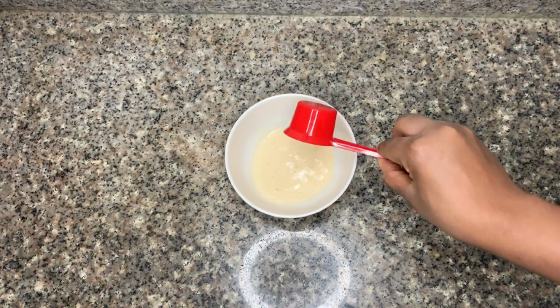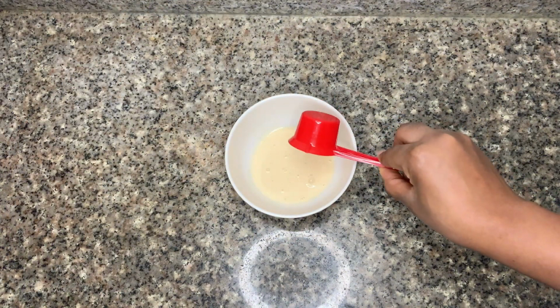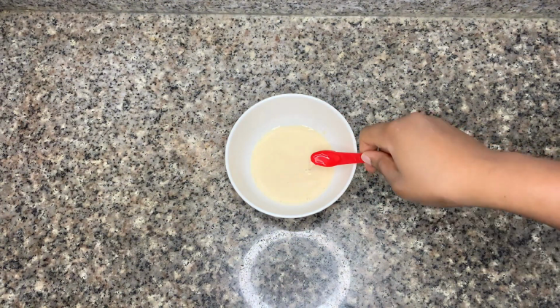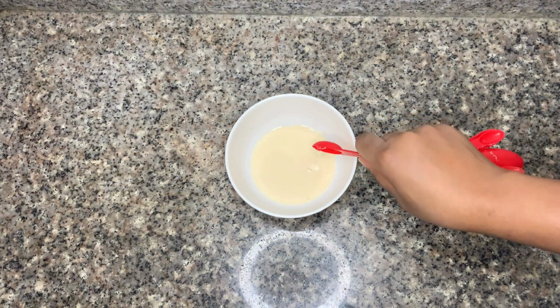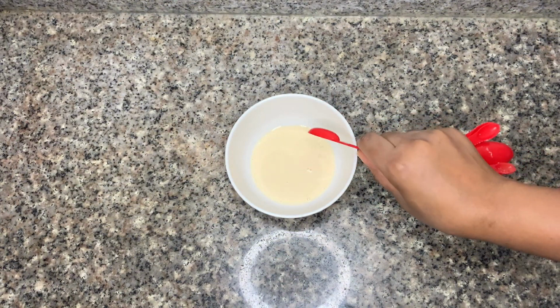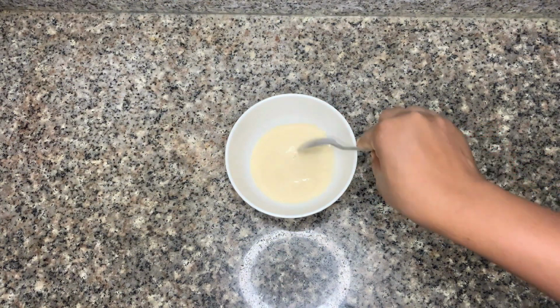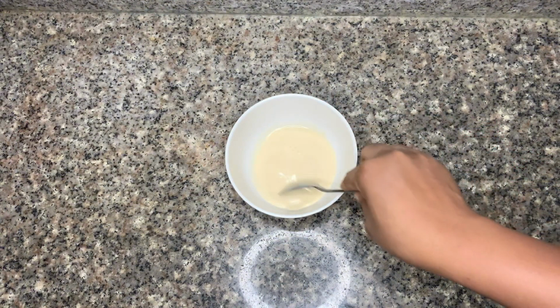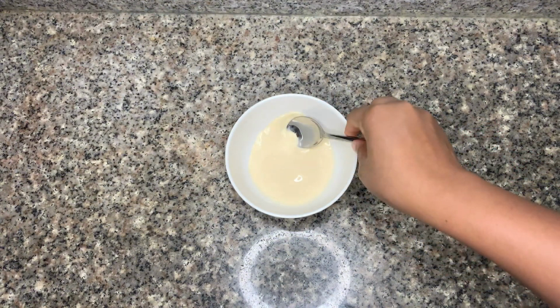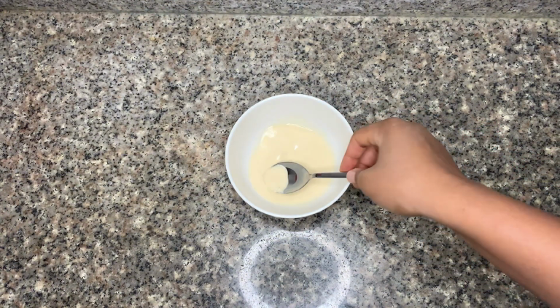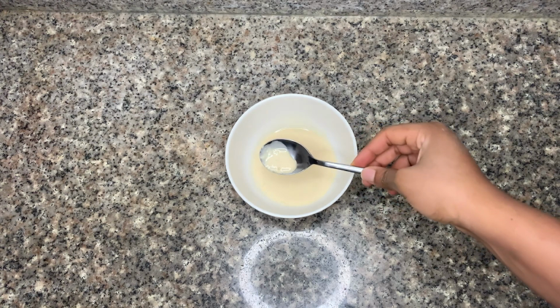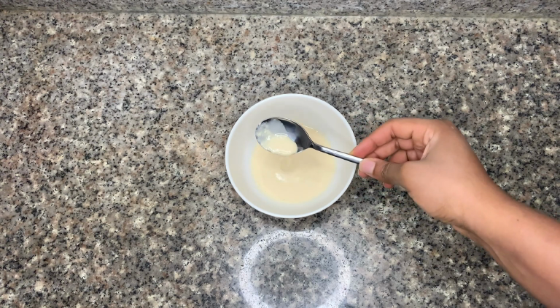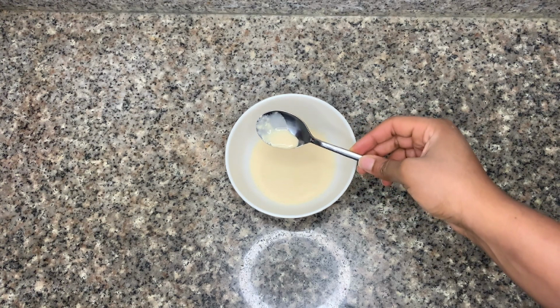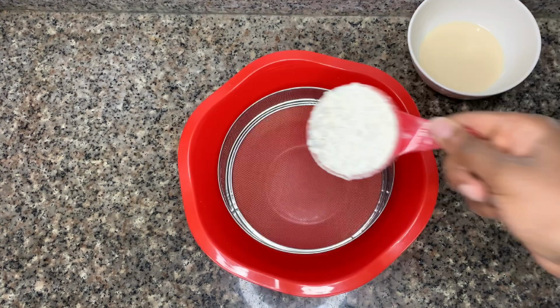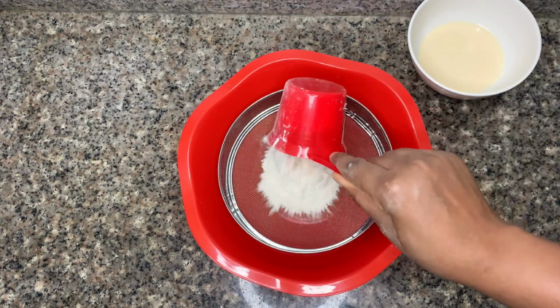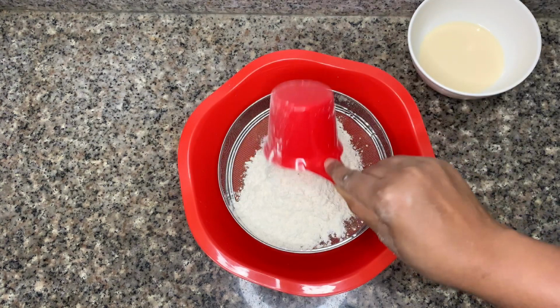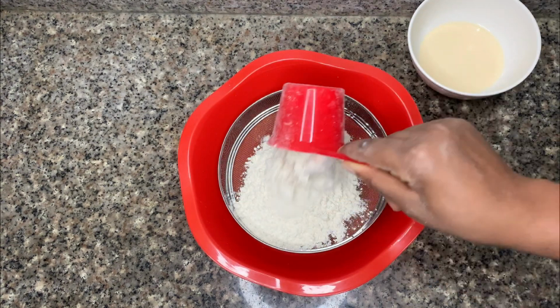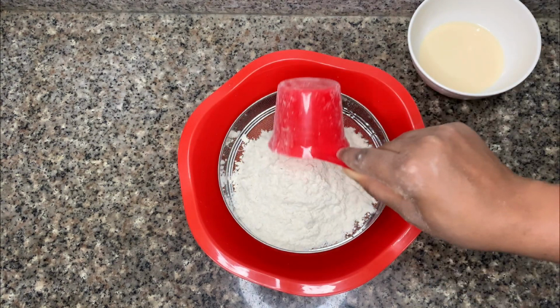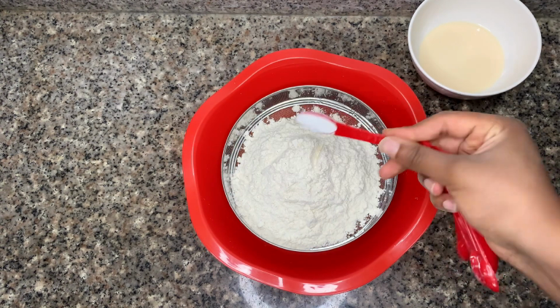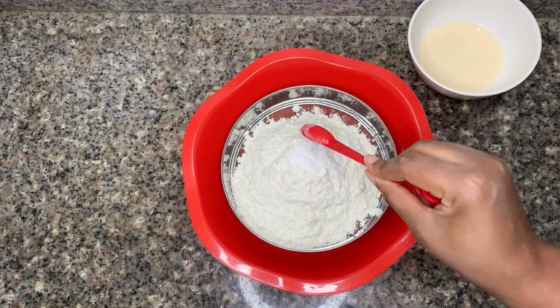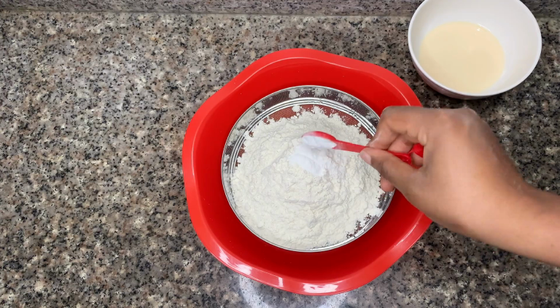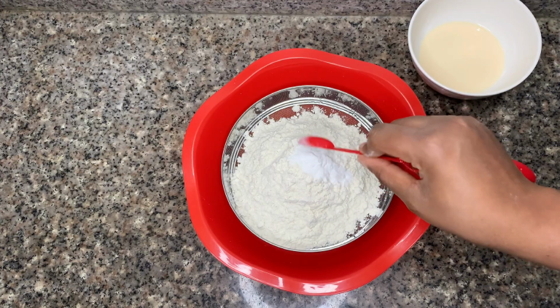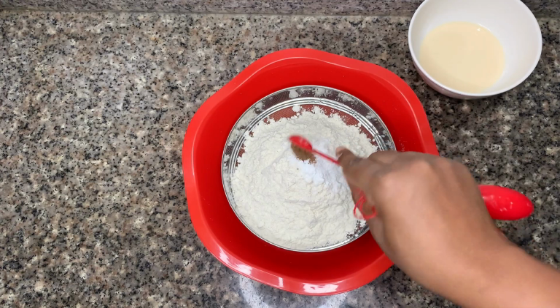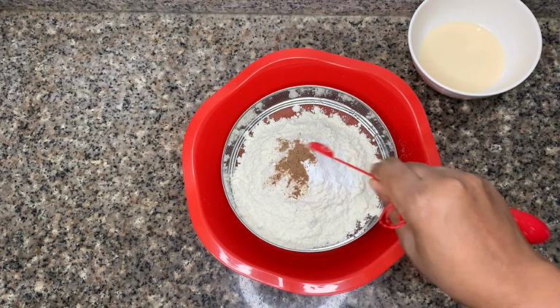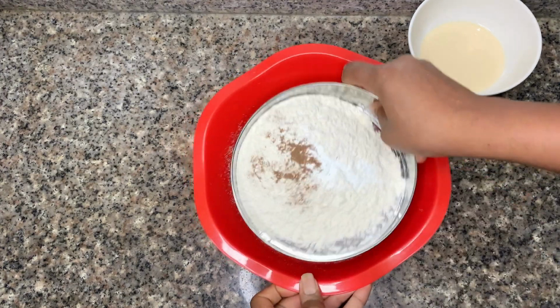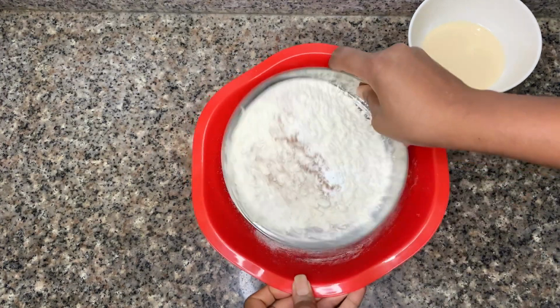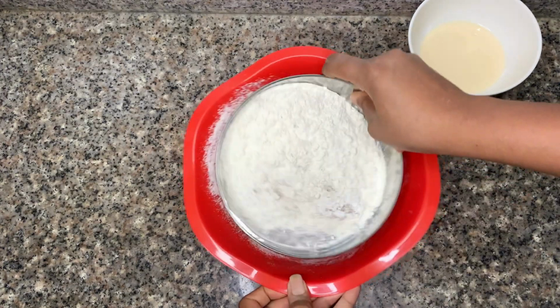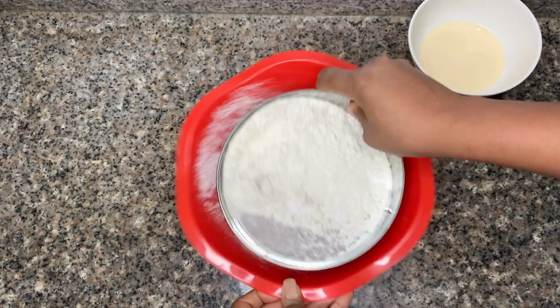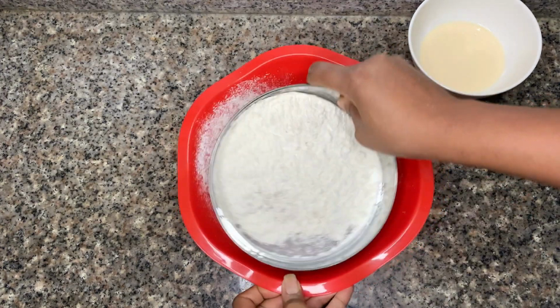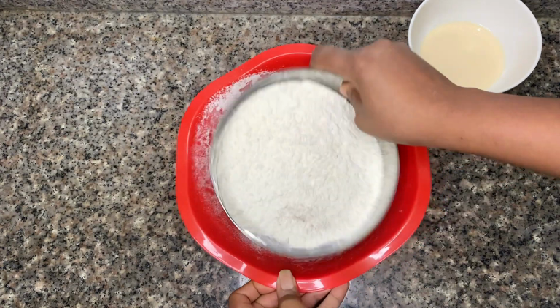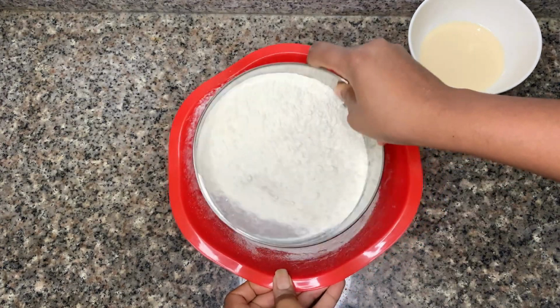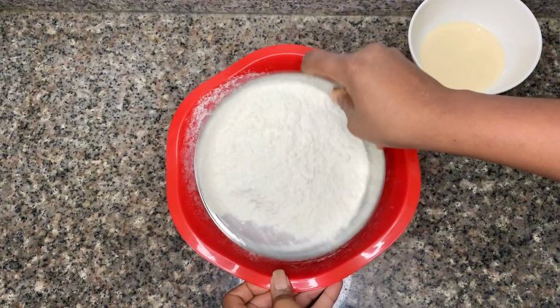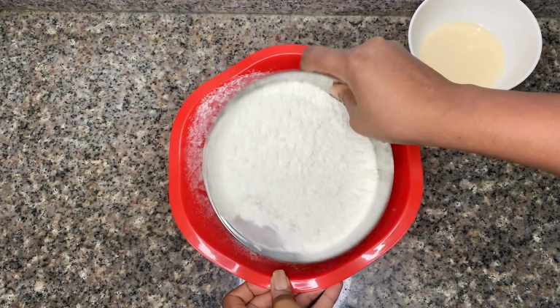First of all, I'm making my buttermilk right at home. I'm adding in my milk and some vinegar, mixing that together, and I'm going to set that aside for five minutes while I sift my flour, baking powder, baking soda, and nutmeg into a large bowl.